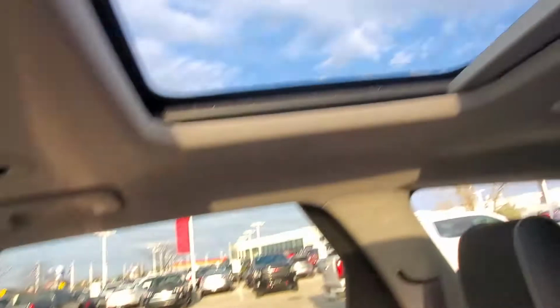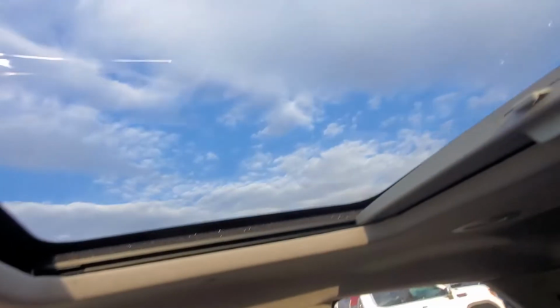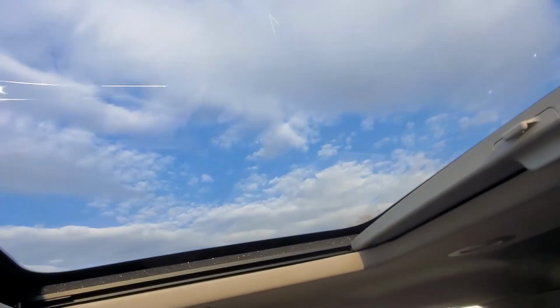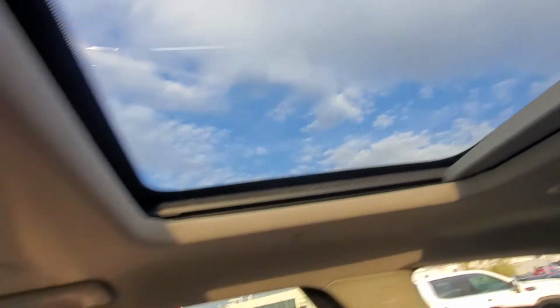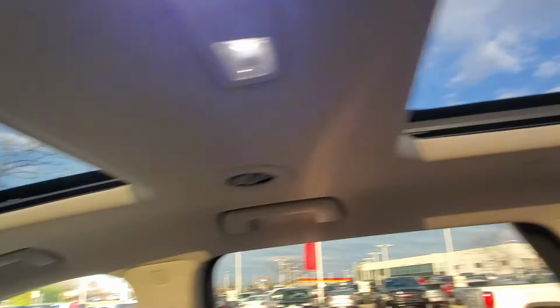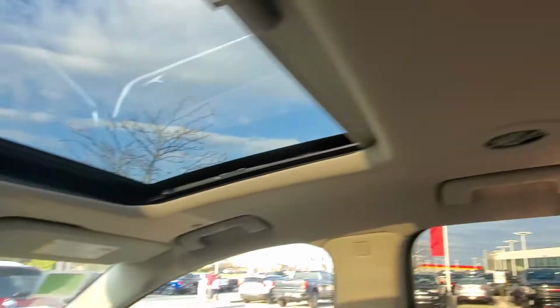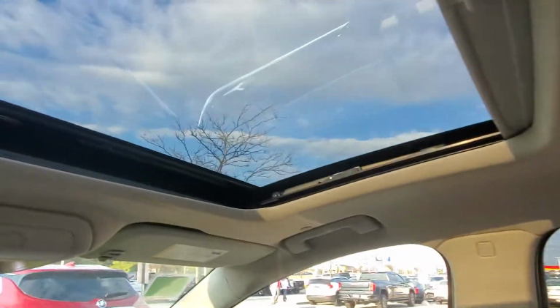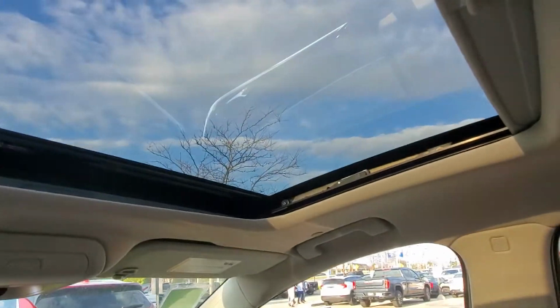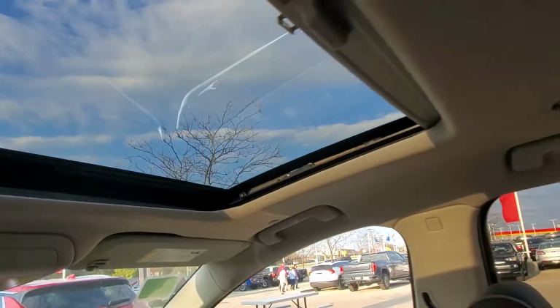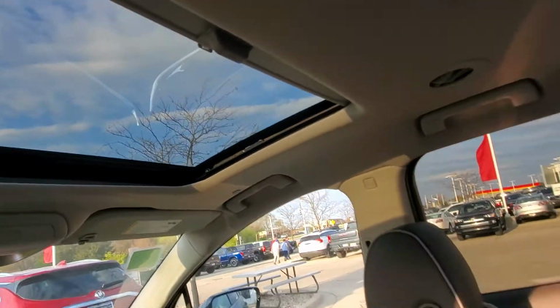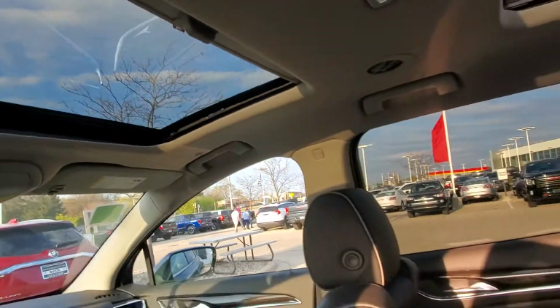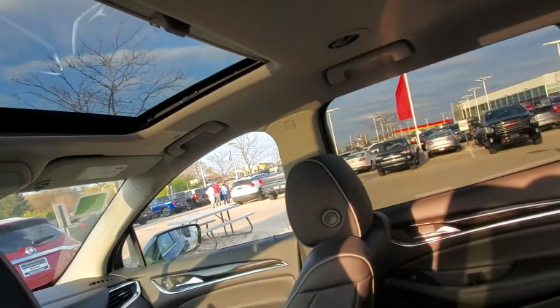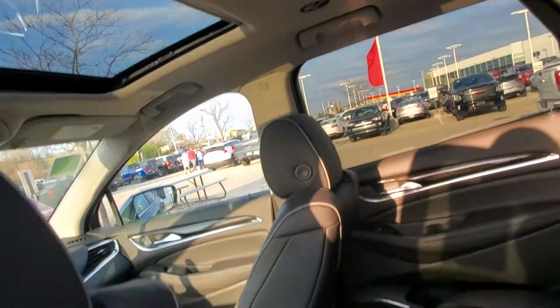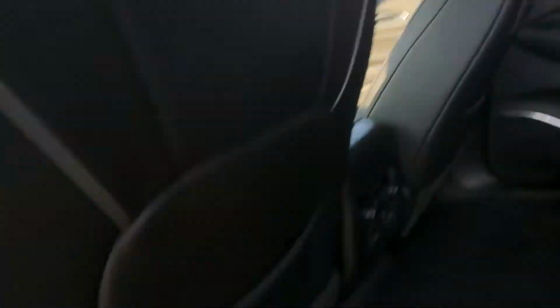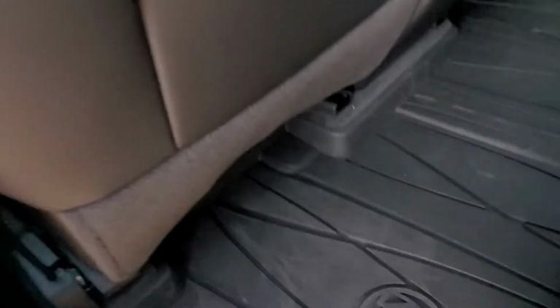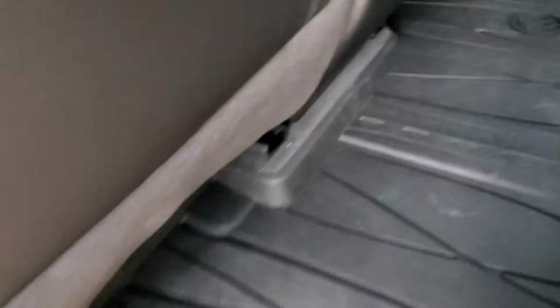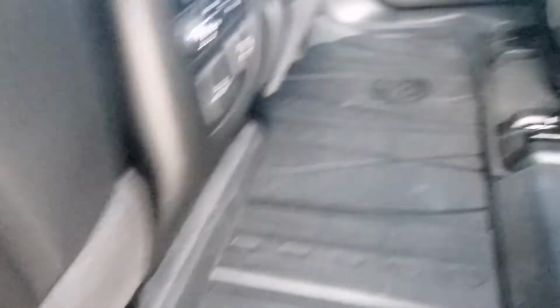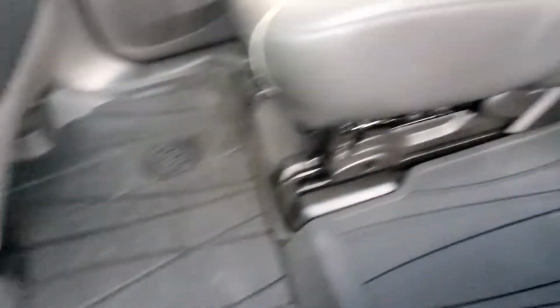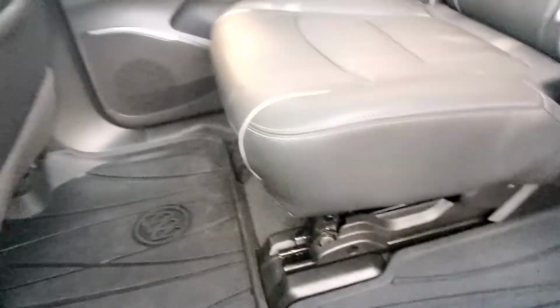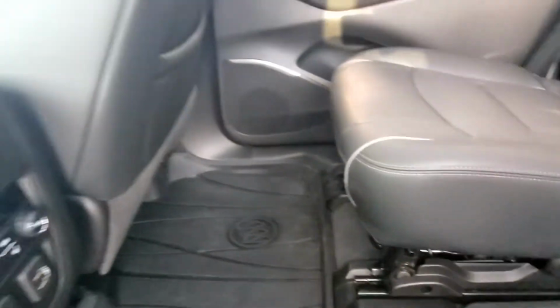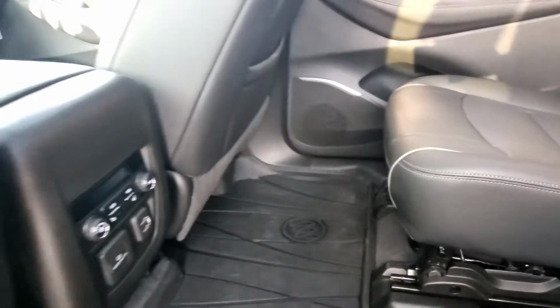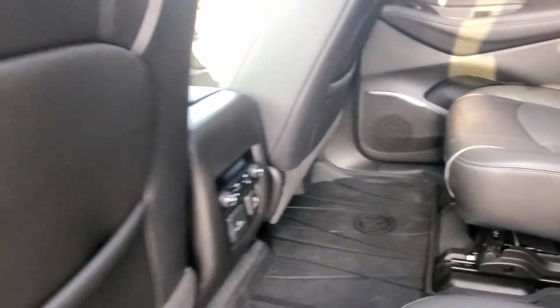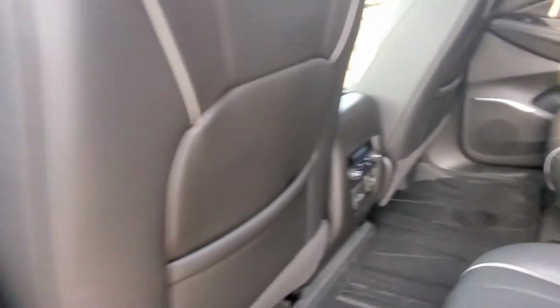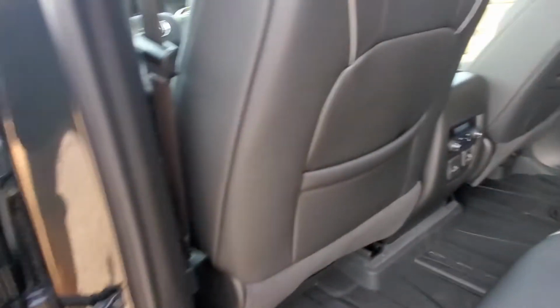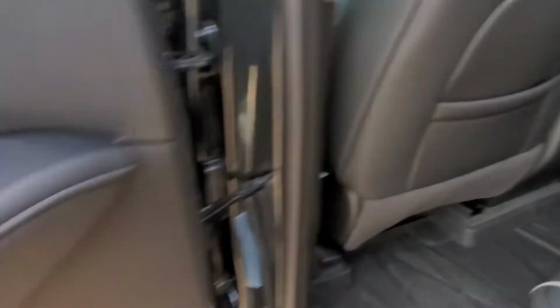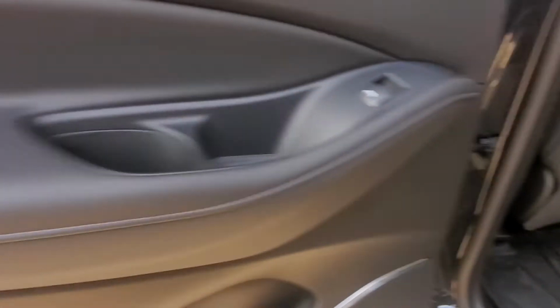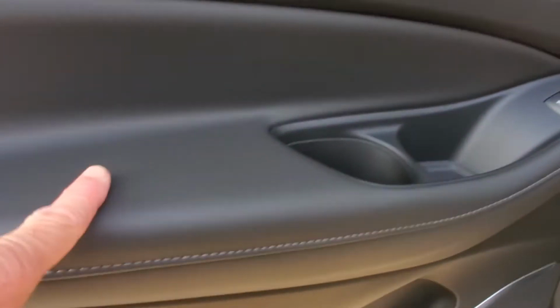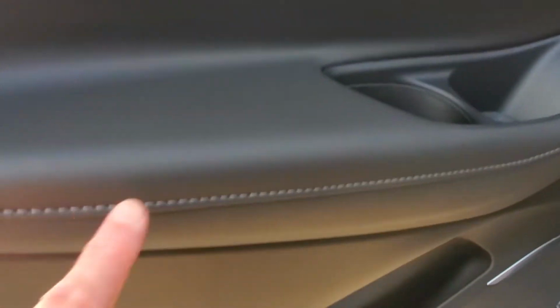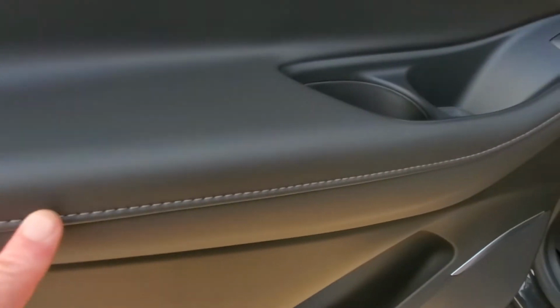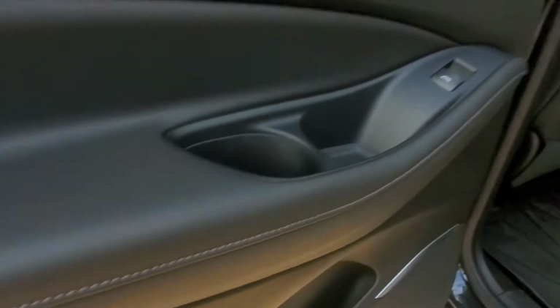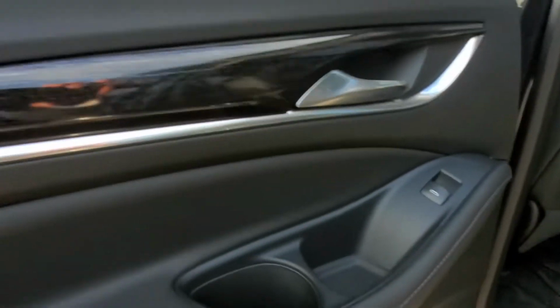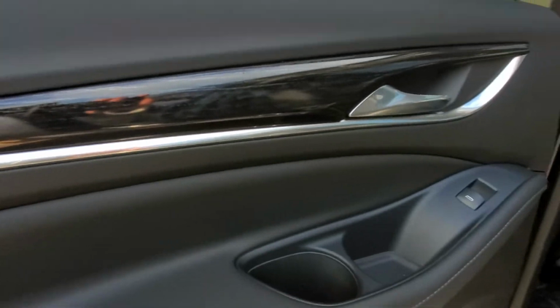There's a moonroof in the second row and a working sunroof in the front row — we'll get to that as well. You have all-weather liners already installed on this vehicle for snow and everything, and nice leather with white stitching on all the door panels.